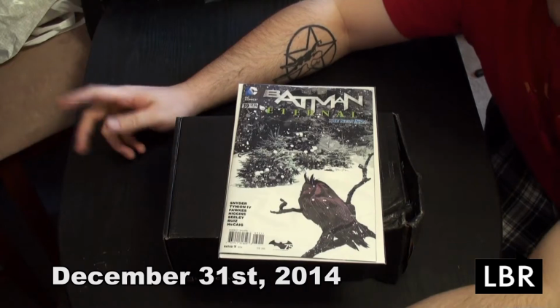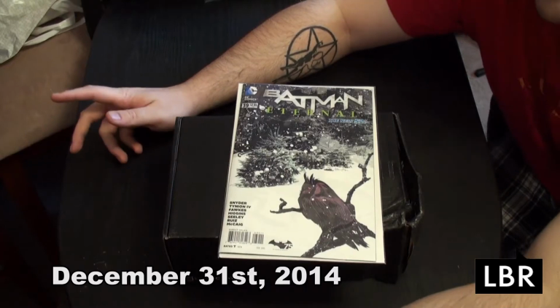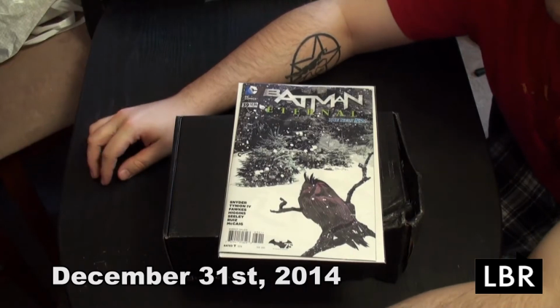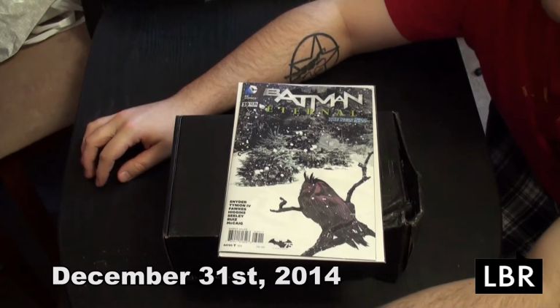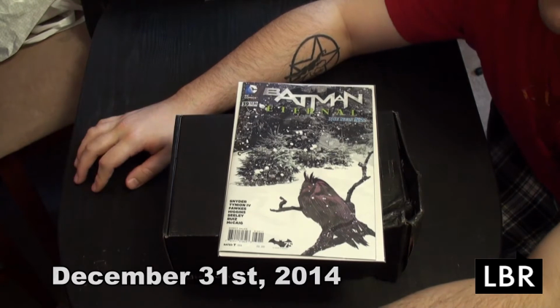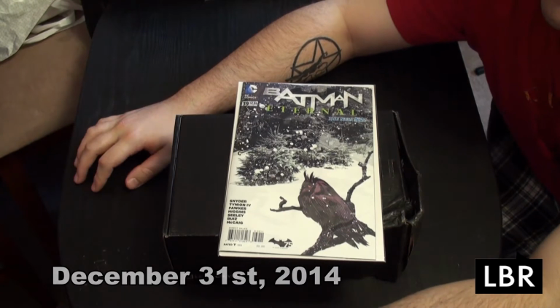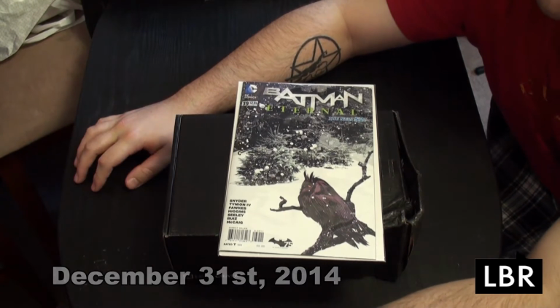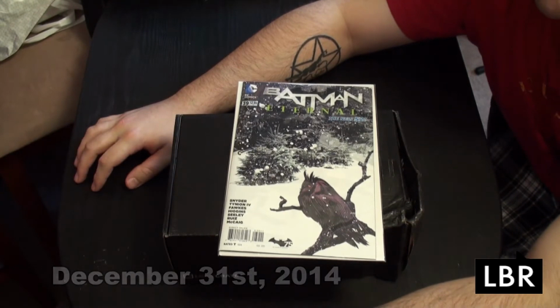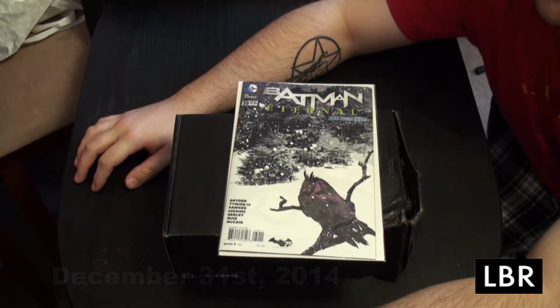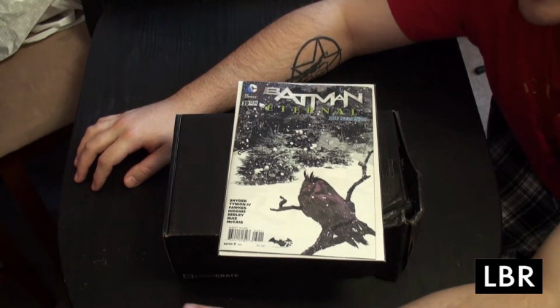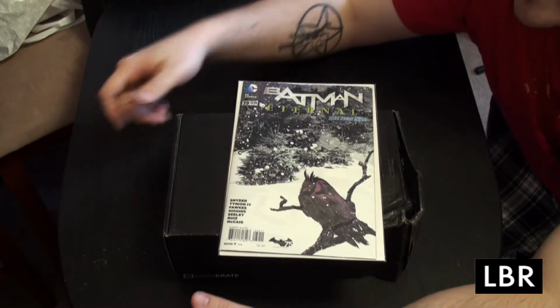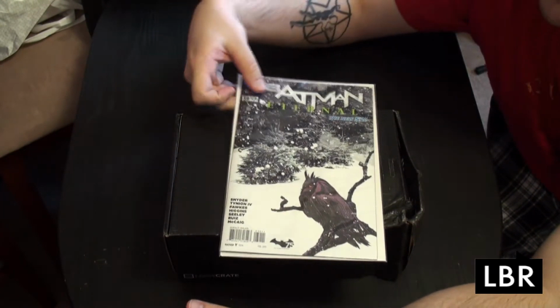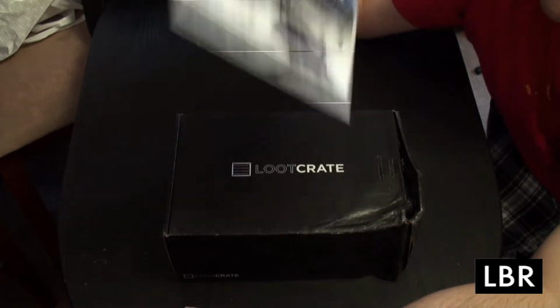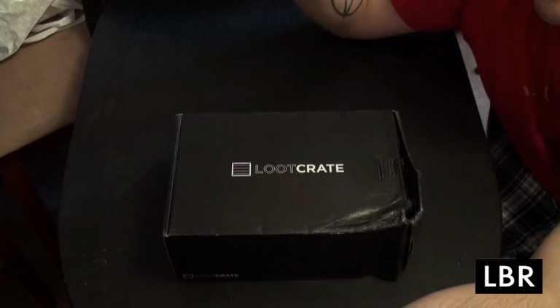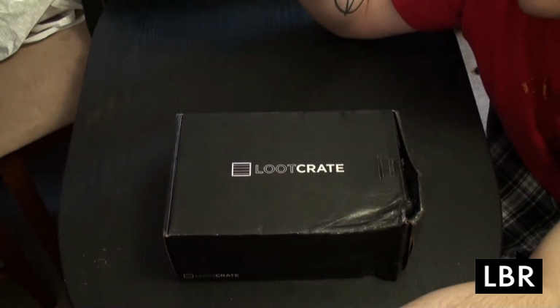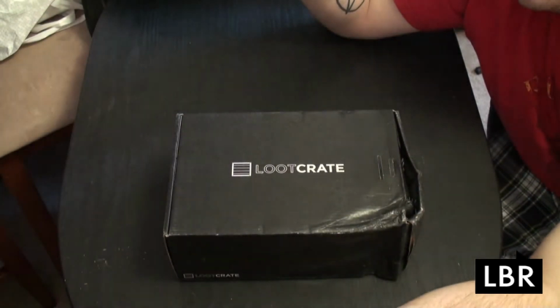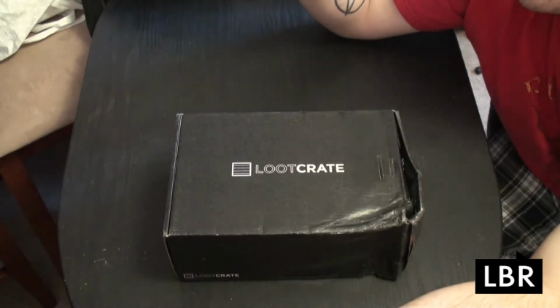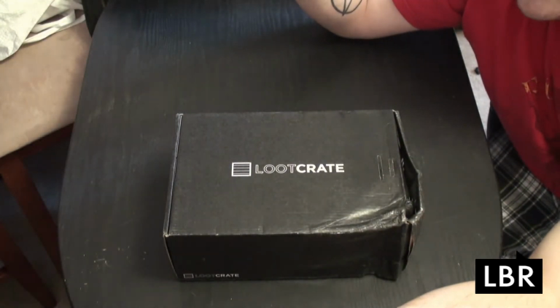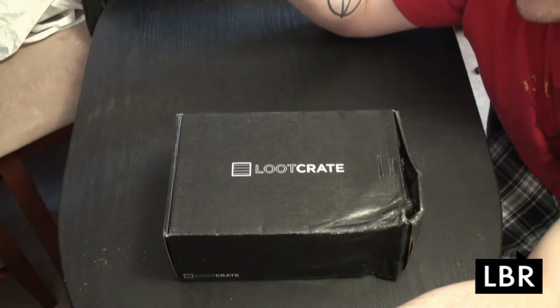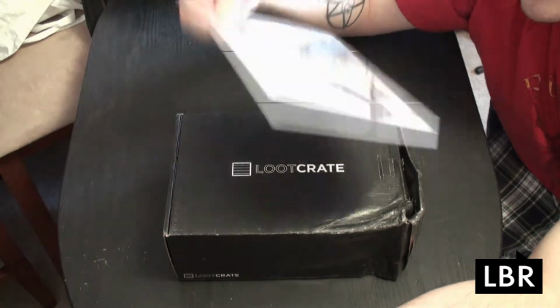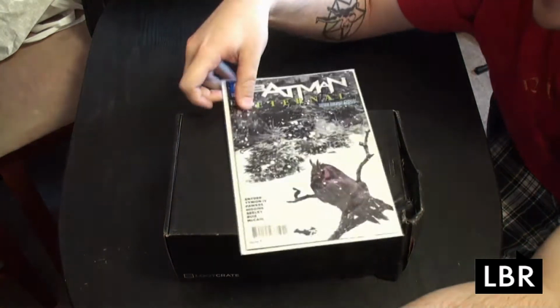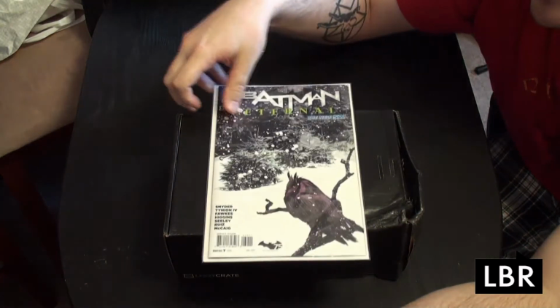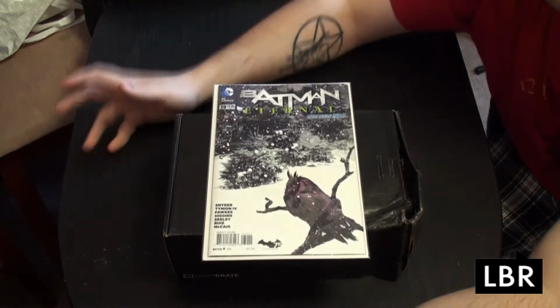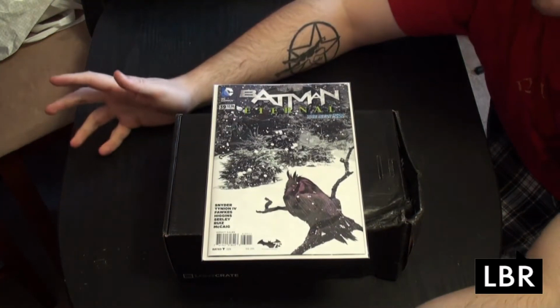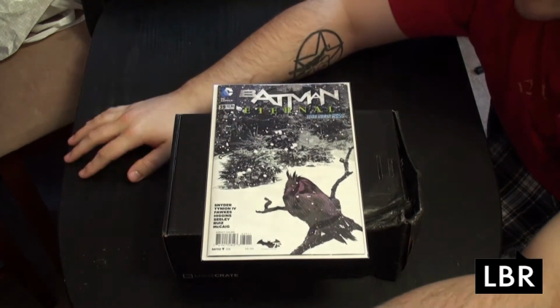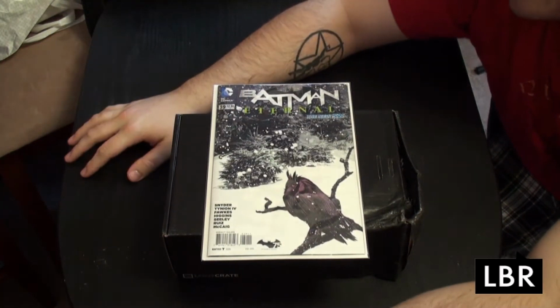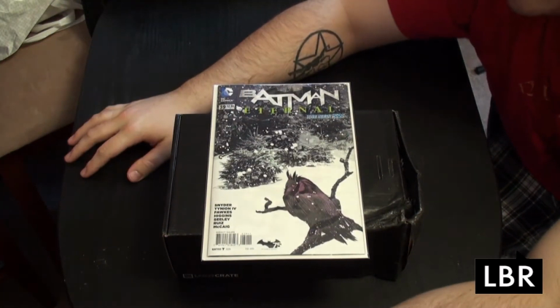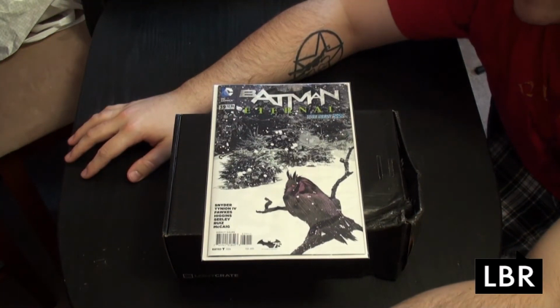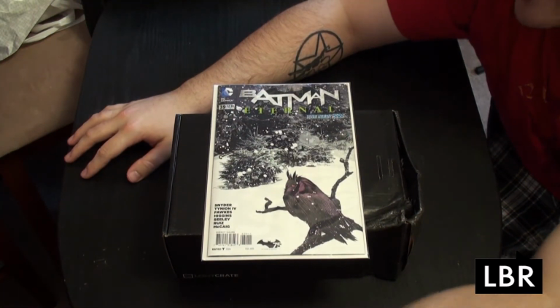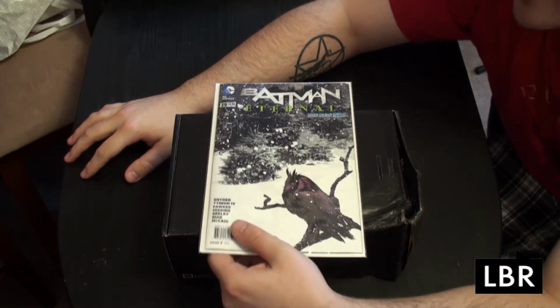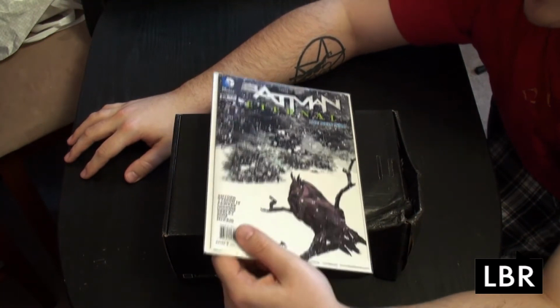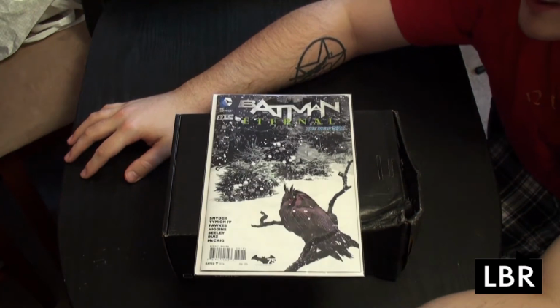Hey, Lee here and welcome to The Pull List for December 31st, 2014, as well as The Loot Crate for December 2014. I had one book this week and it was Batman Eternal number 39, which I've already given a read.